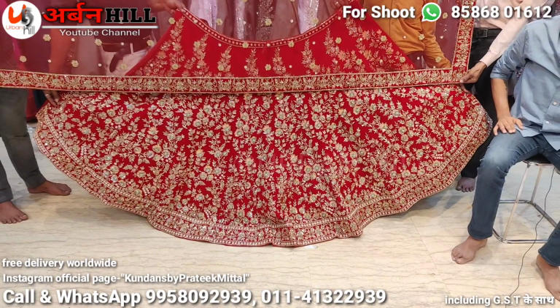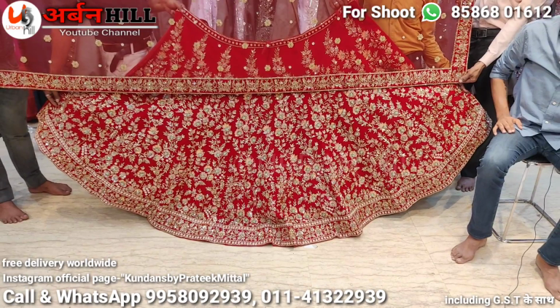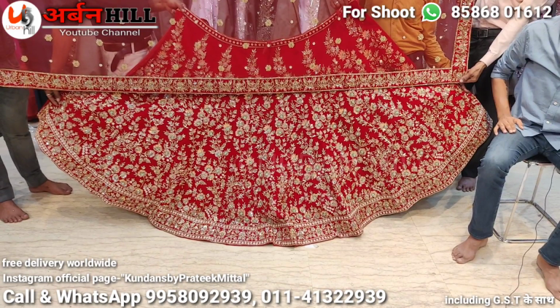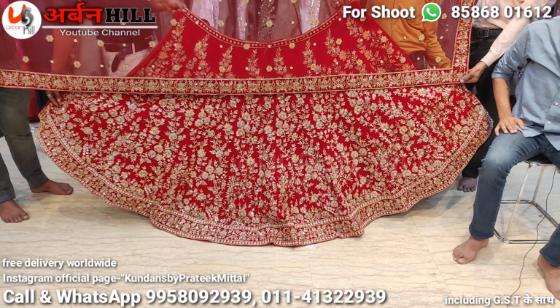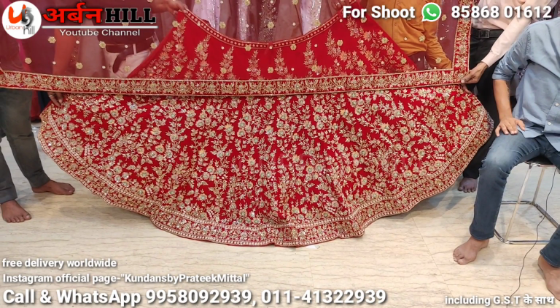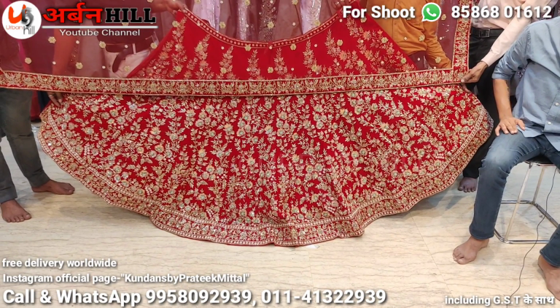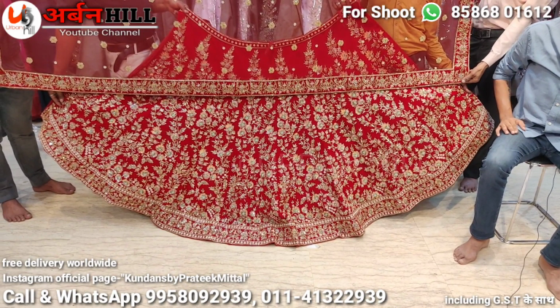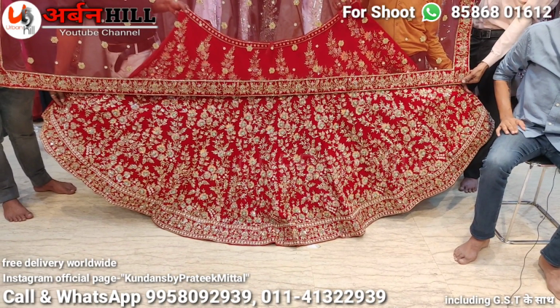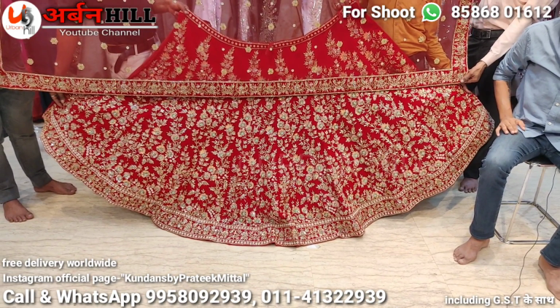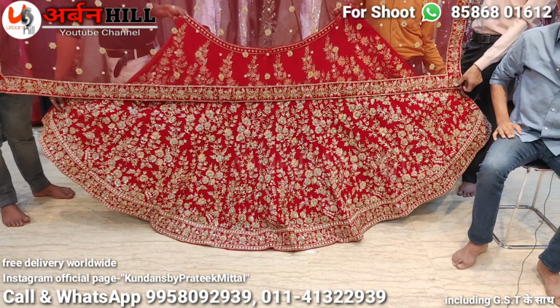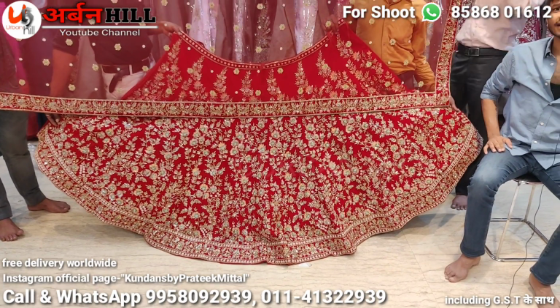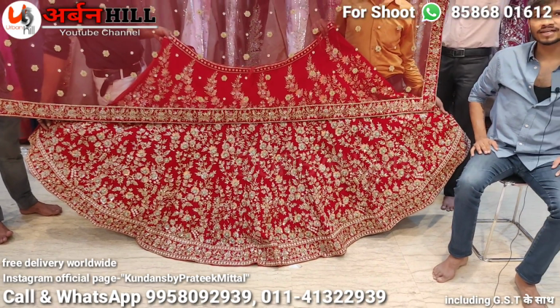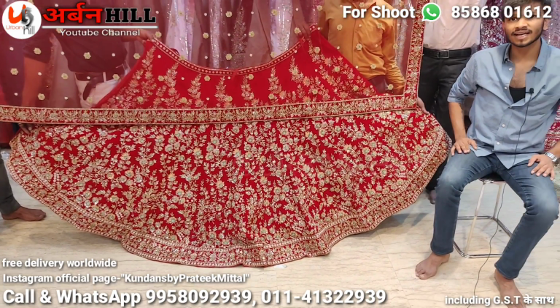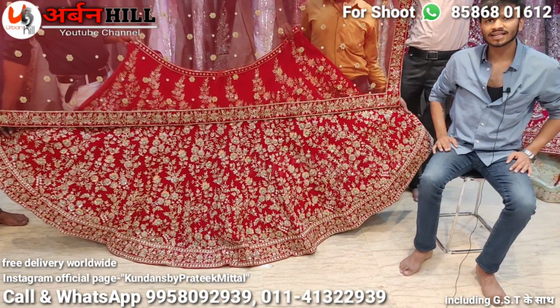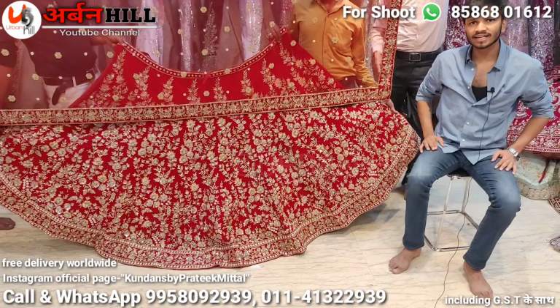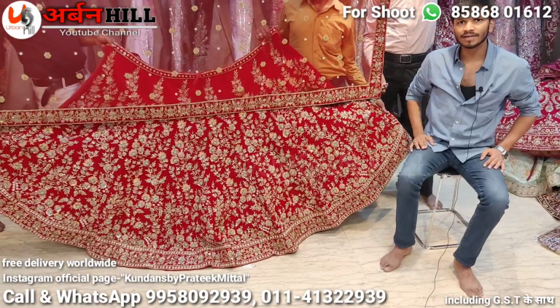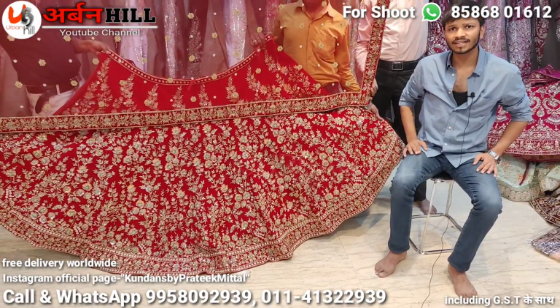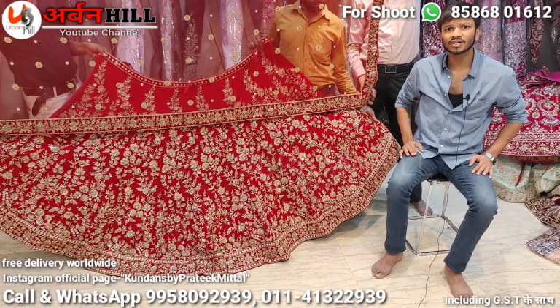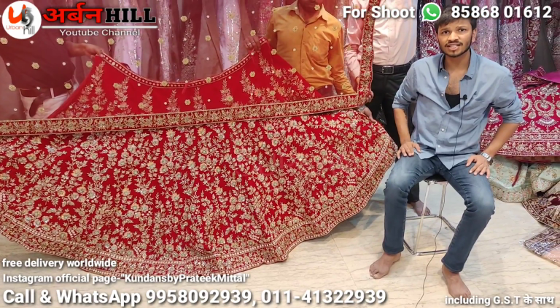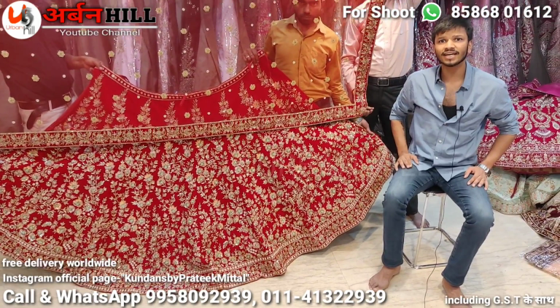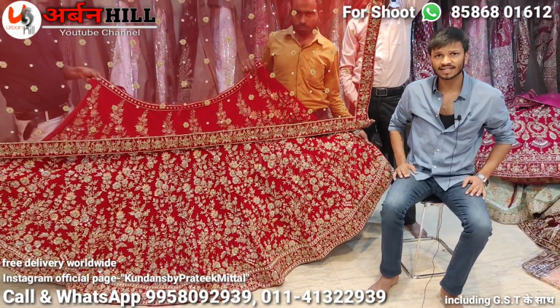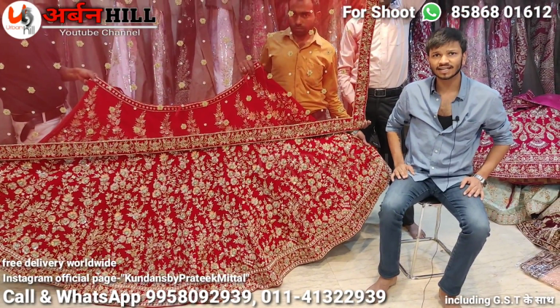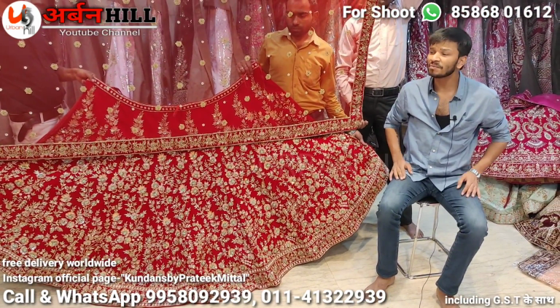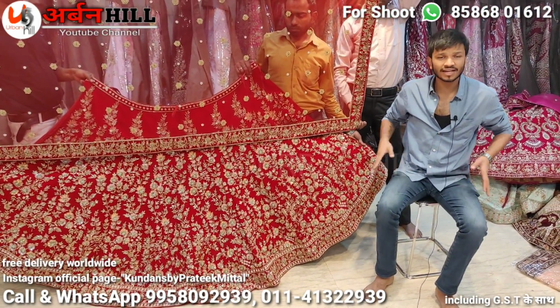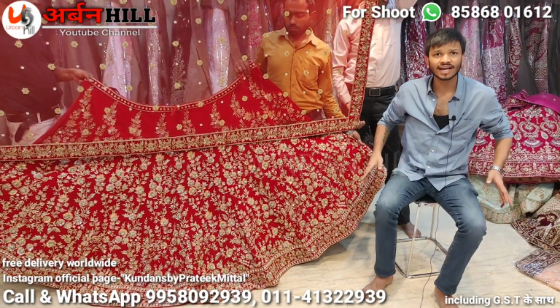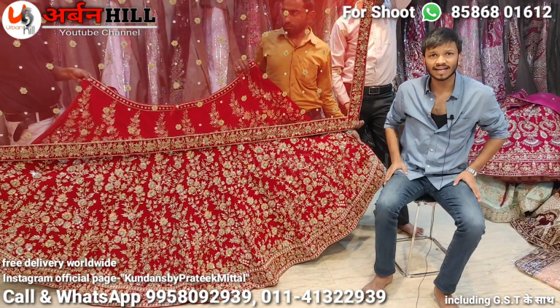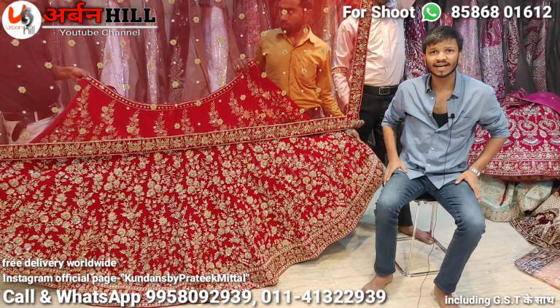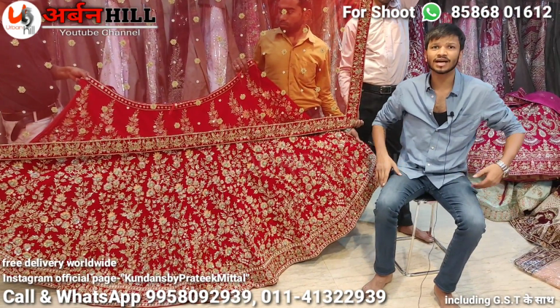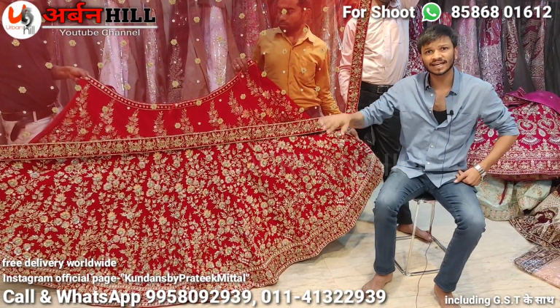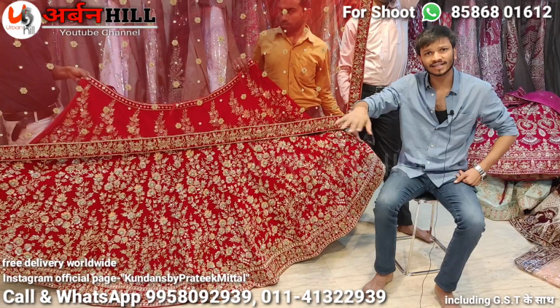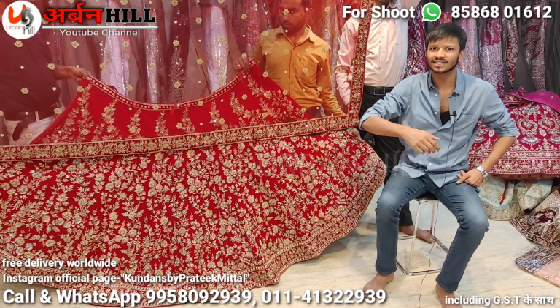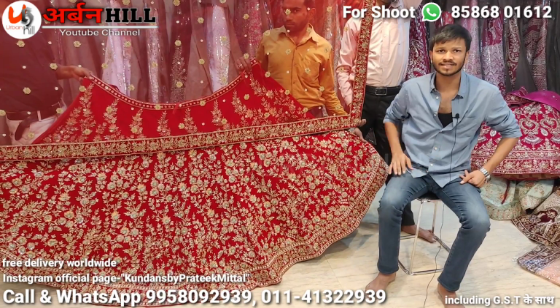In this, the lehenga has a double layer — 18-meter layer, 9-inch and 18-inch. It will come to a proper flare, A-line. You can see a designer flare in the piece.